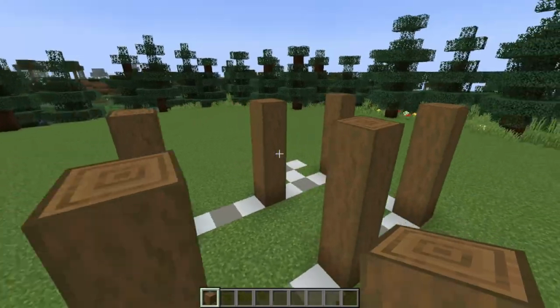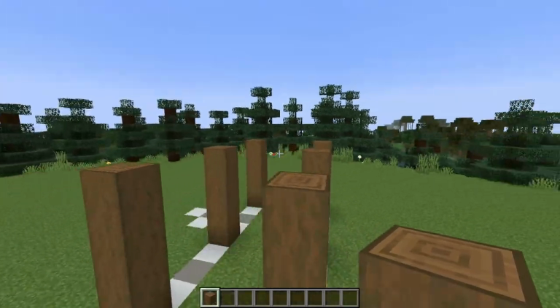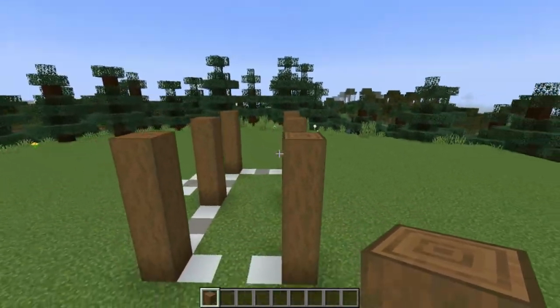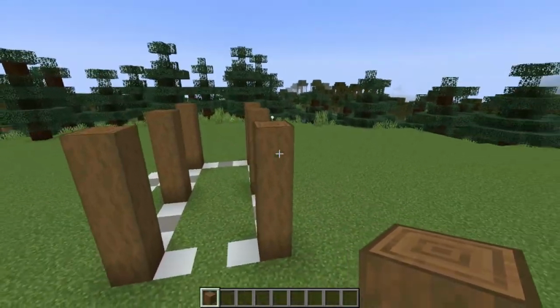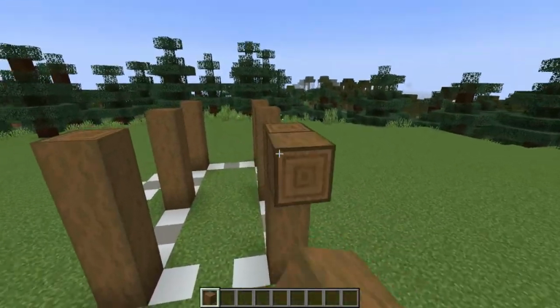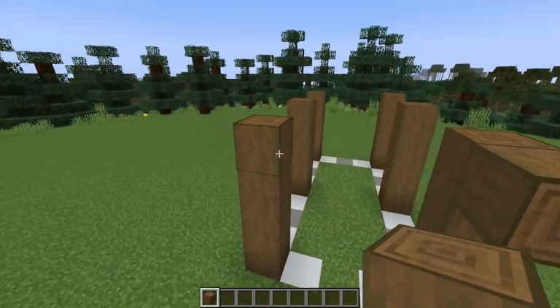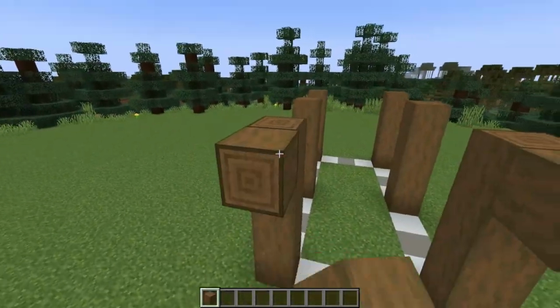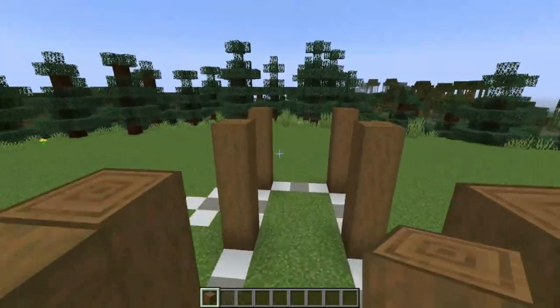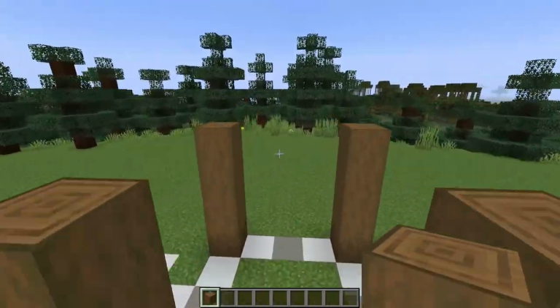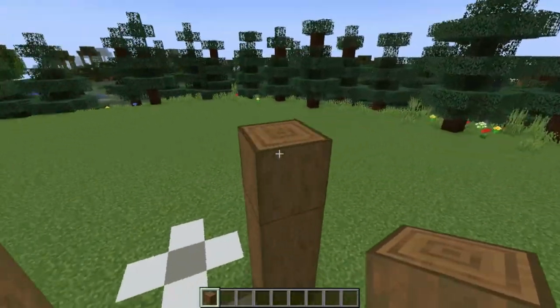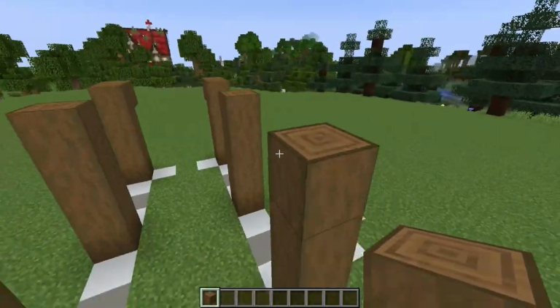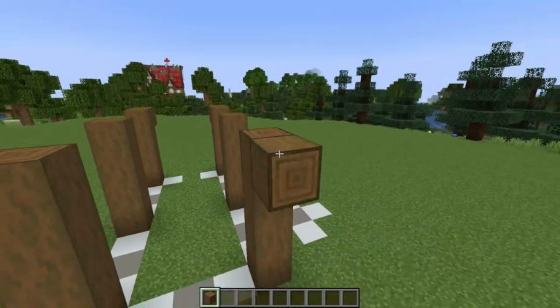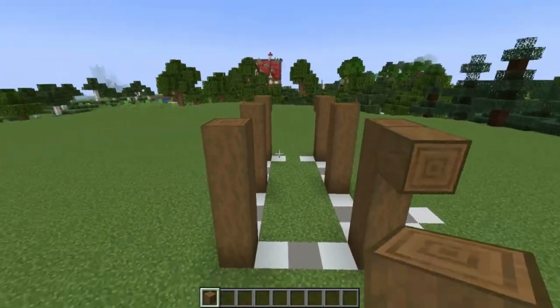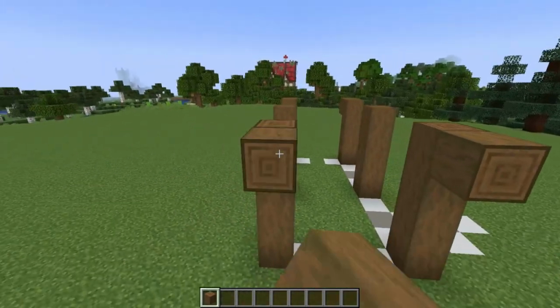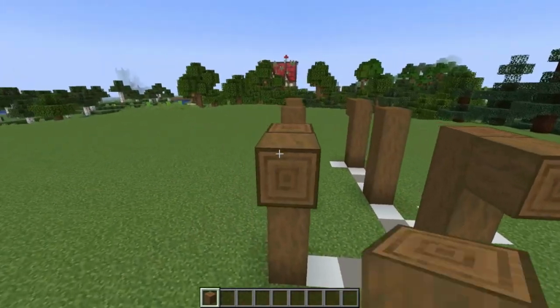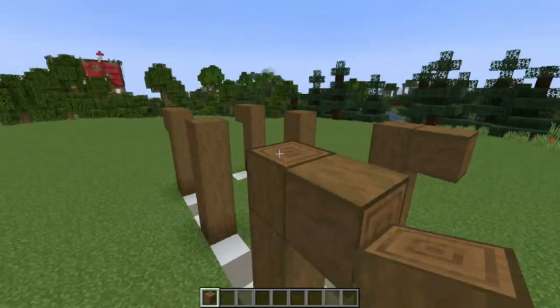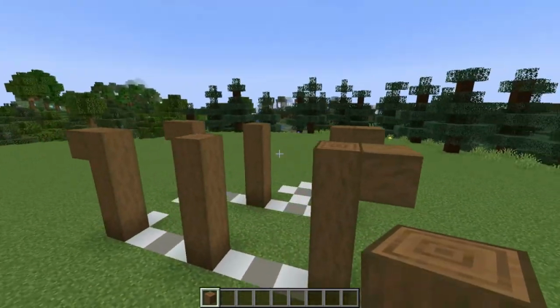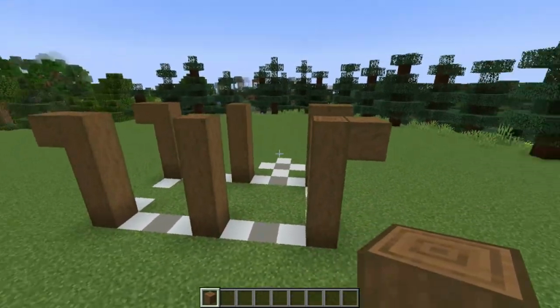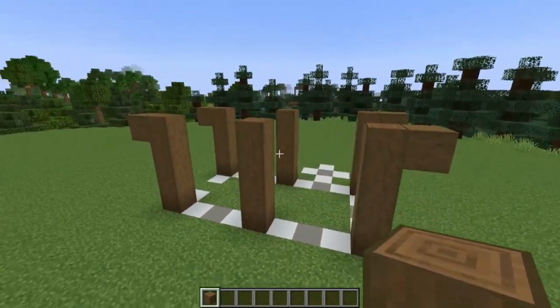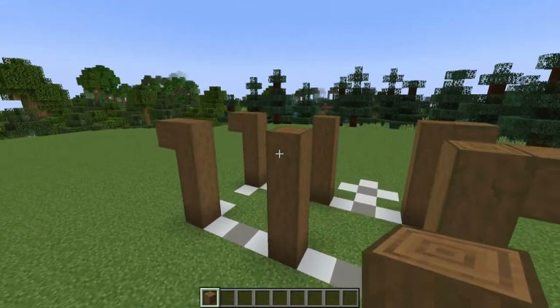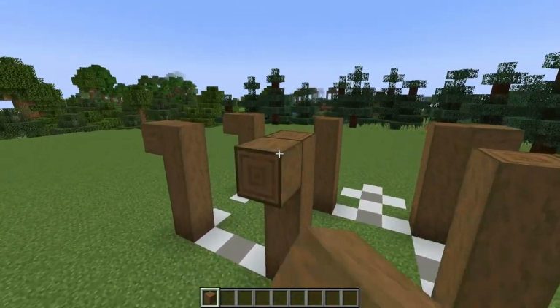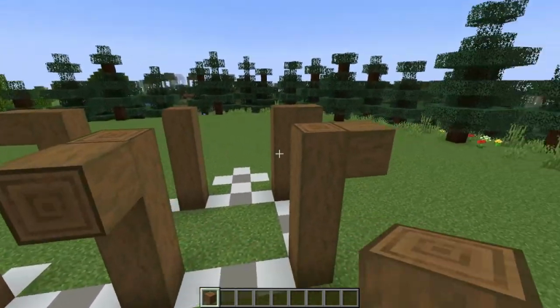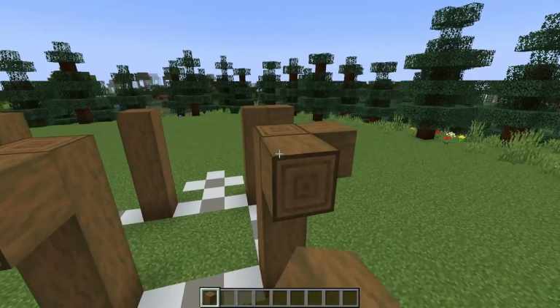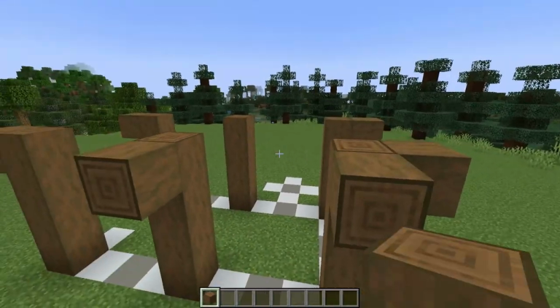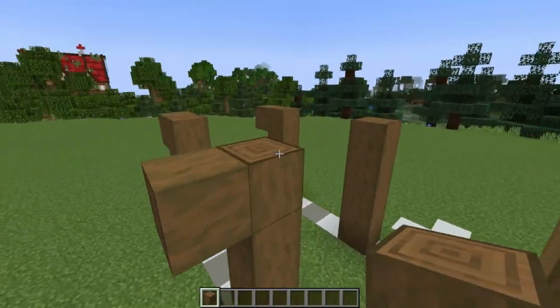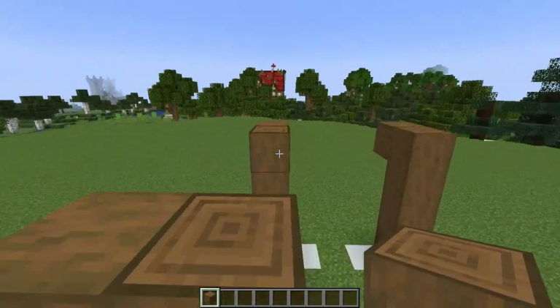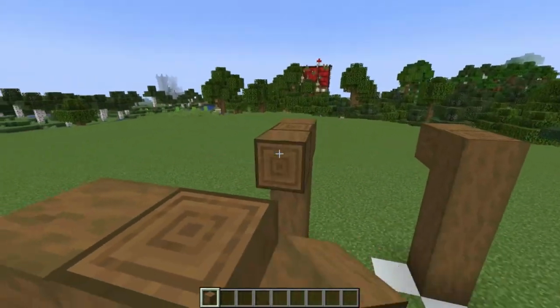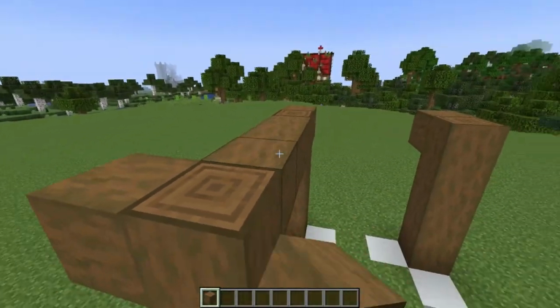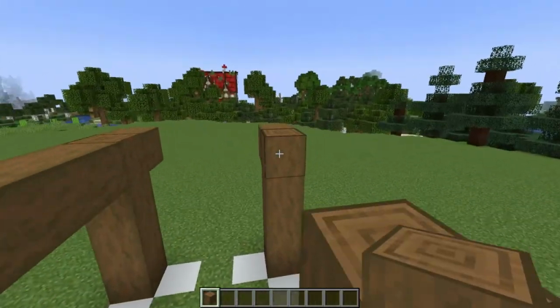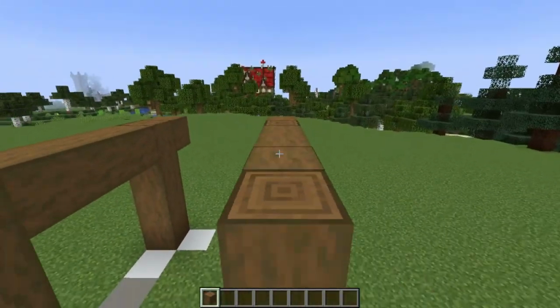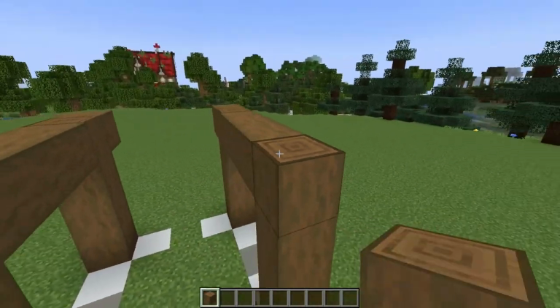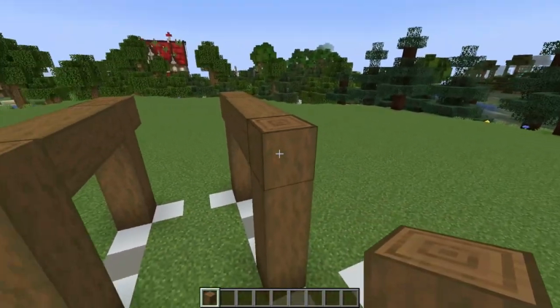Once I've got these four in, I'll come forward on each of the posts facing outwards this way, and then we have a gable on this section here so I'll come forward here as well. I can then connect up all of my points like this.